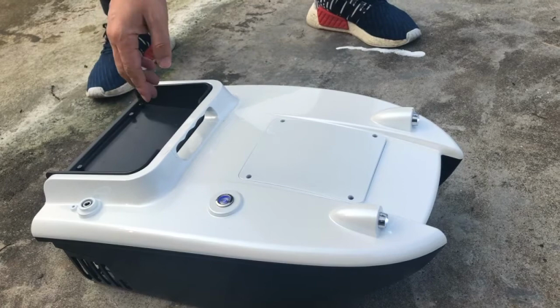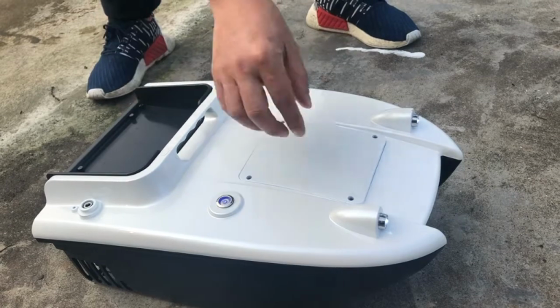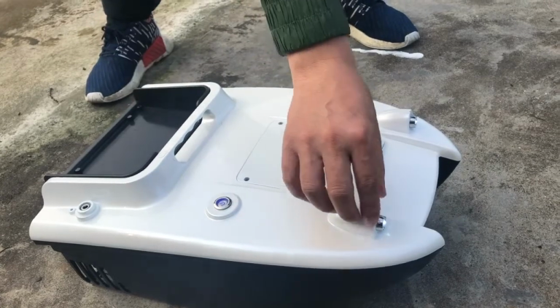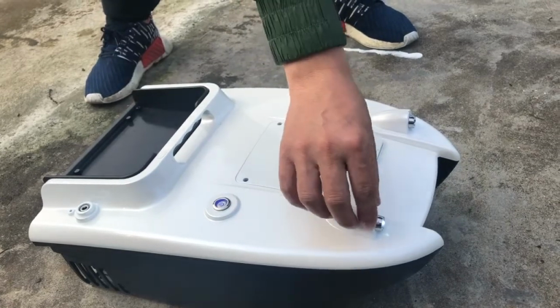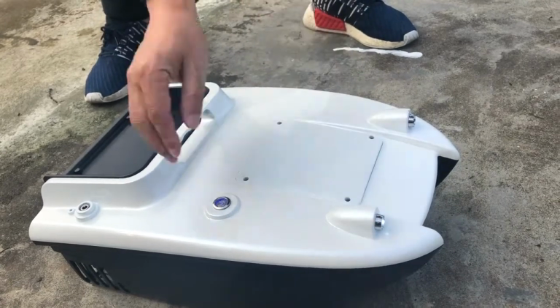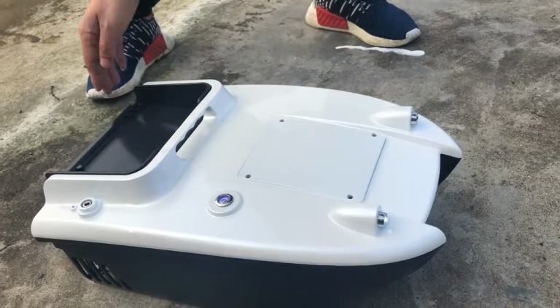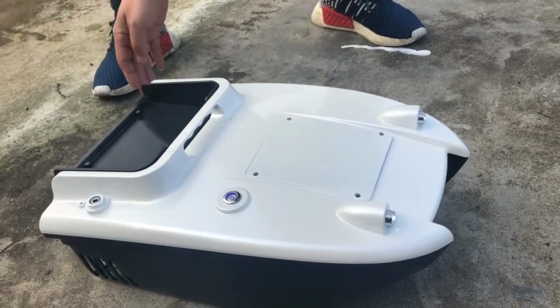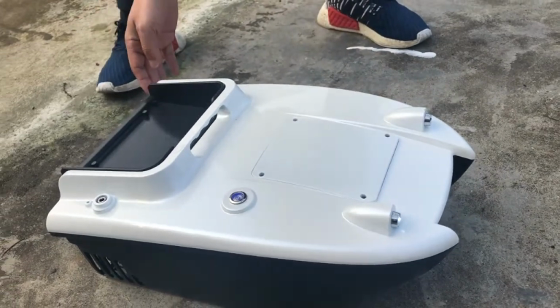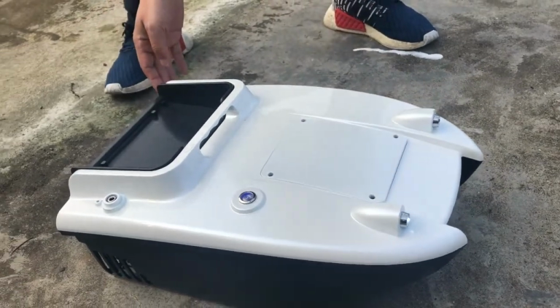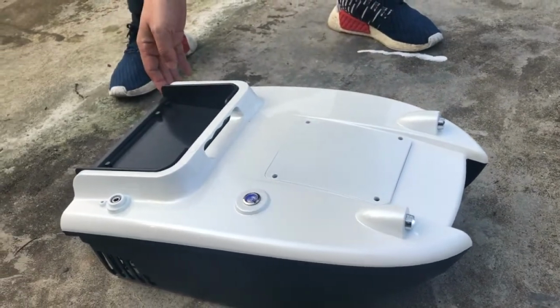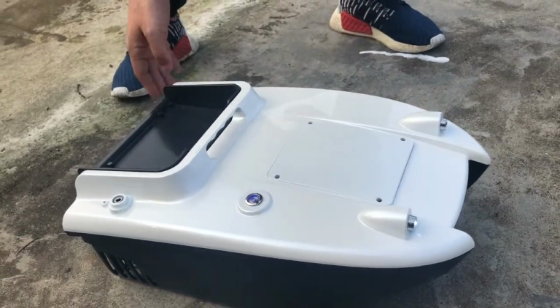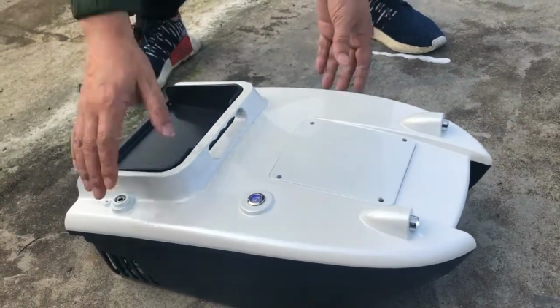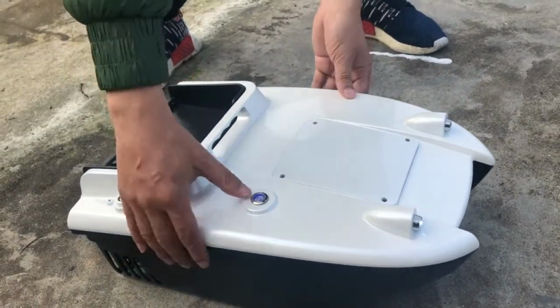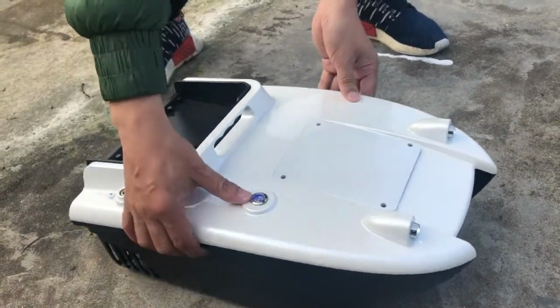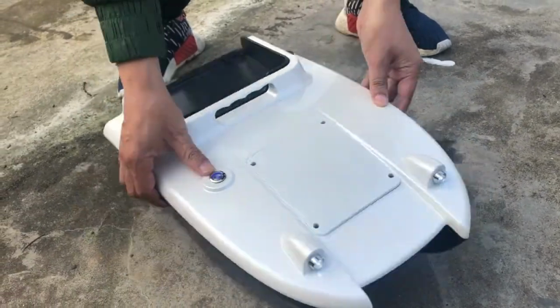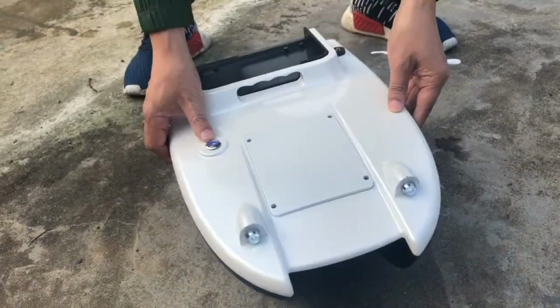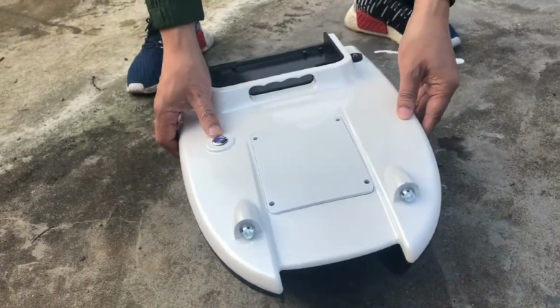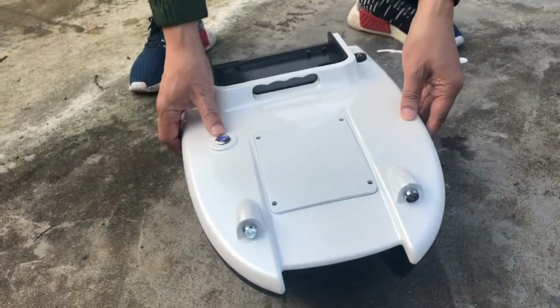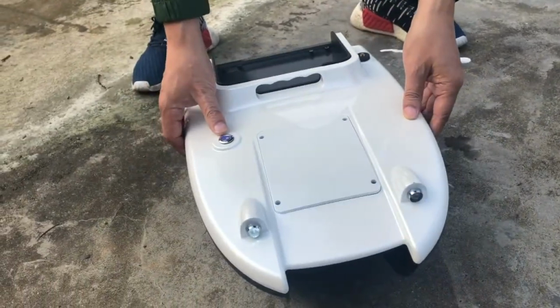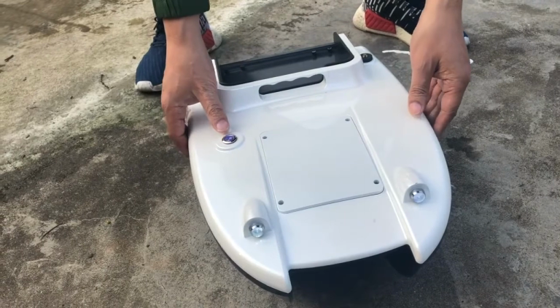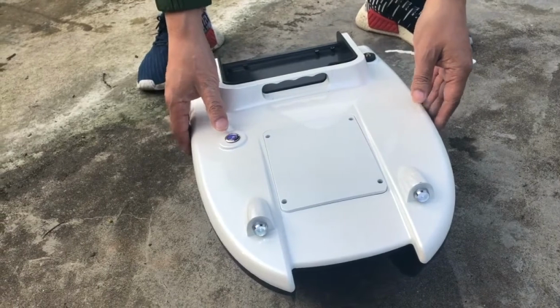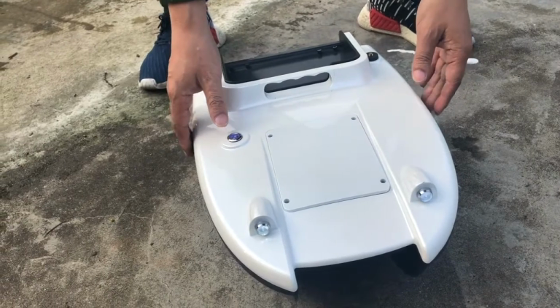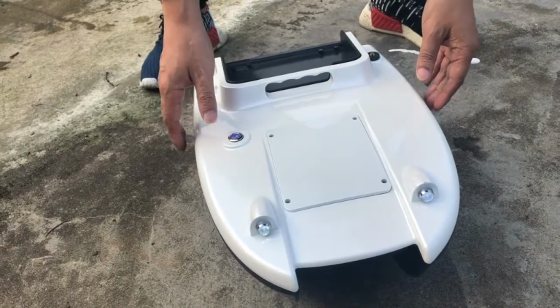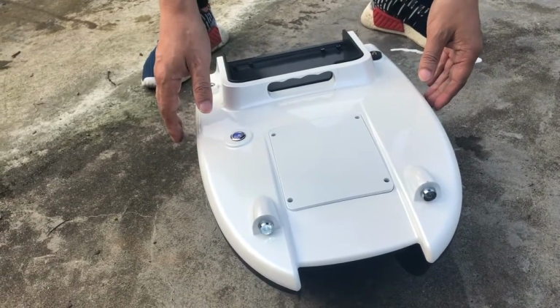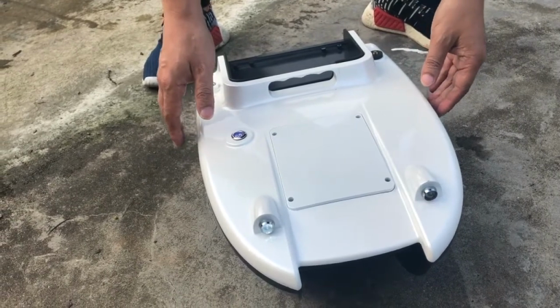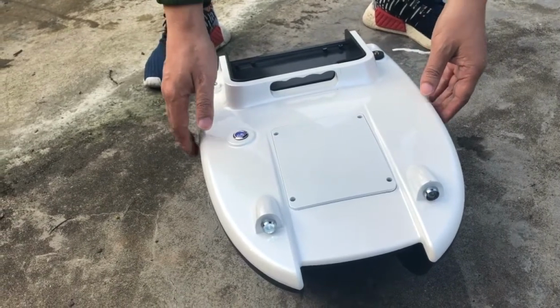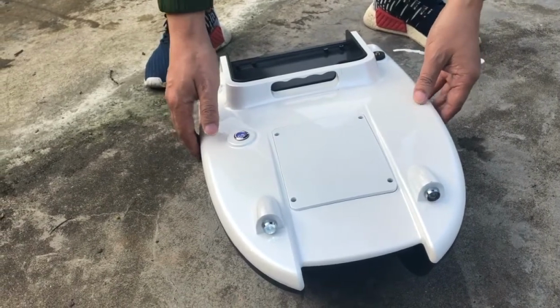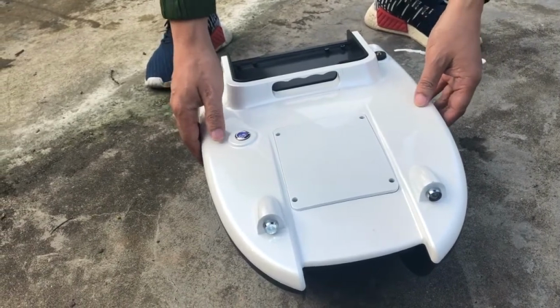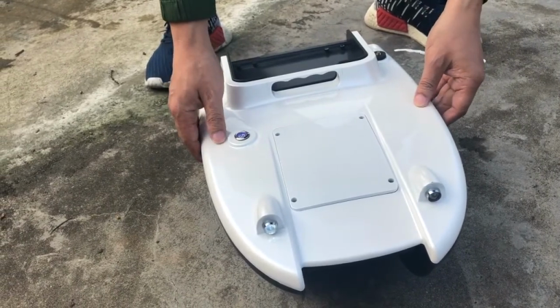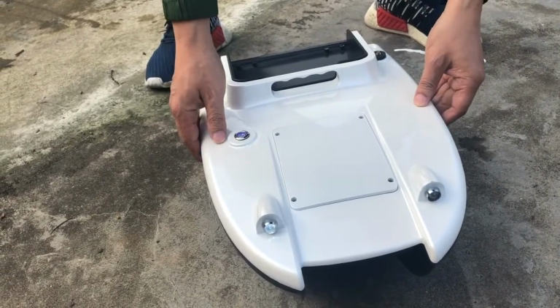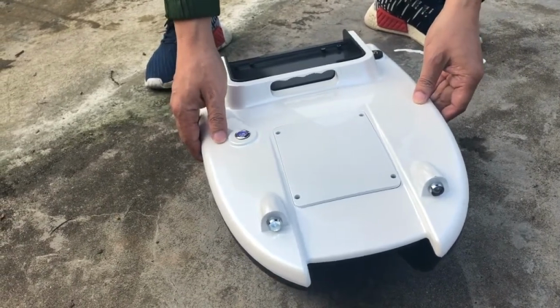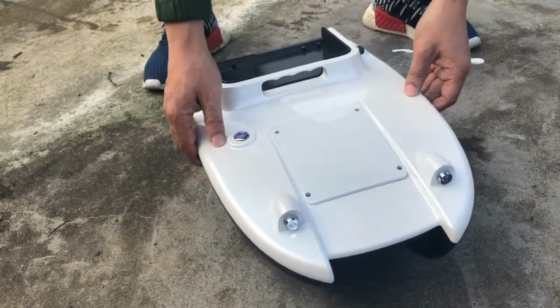Two sets of high brightness LED lights are installed at the bow and stern of the bait boat, which can see the location of the bait boat very well at night.